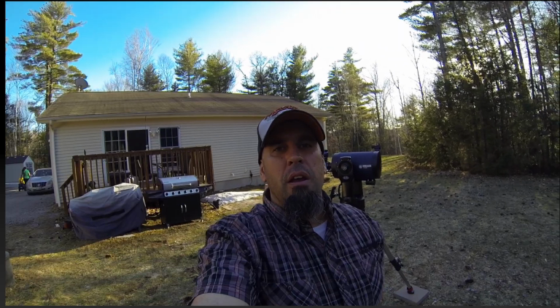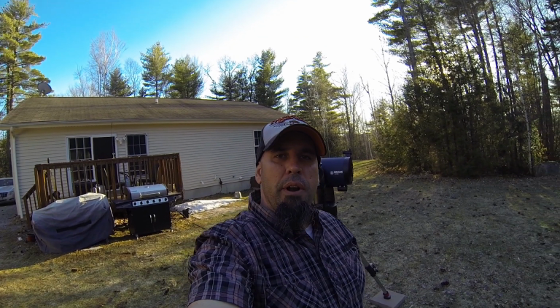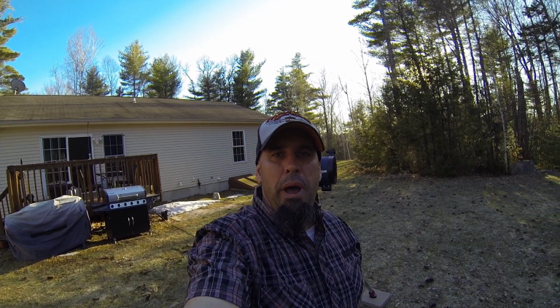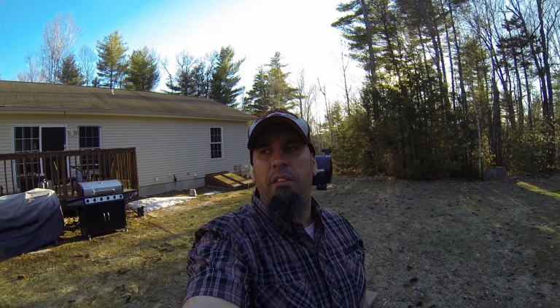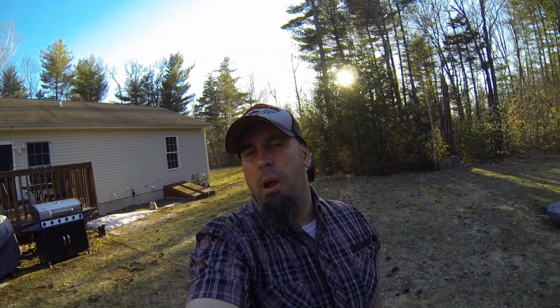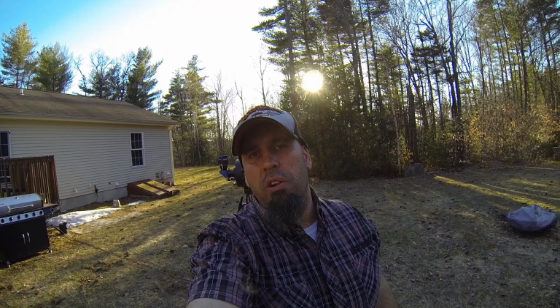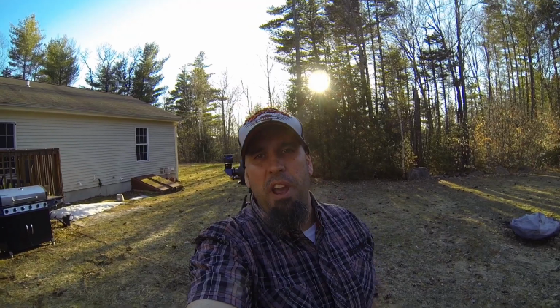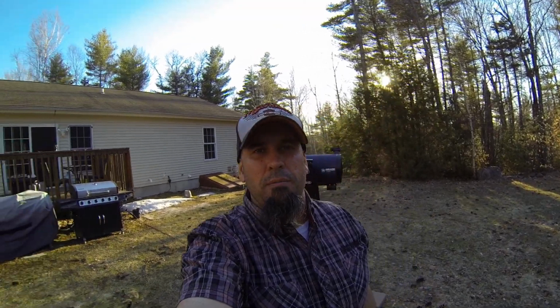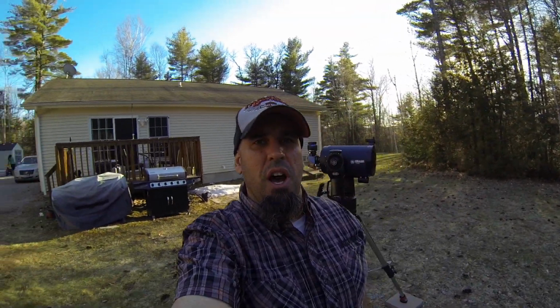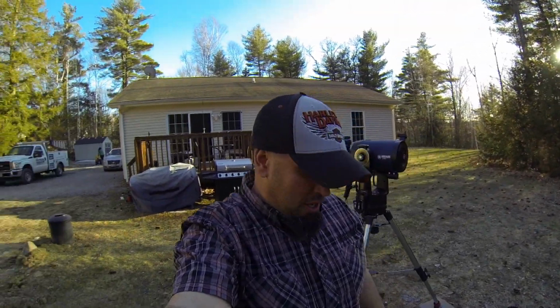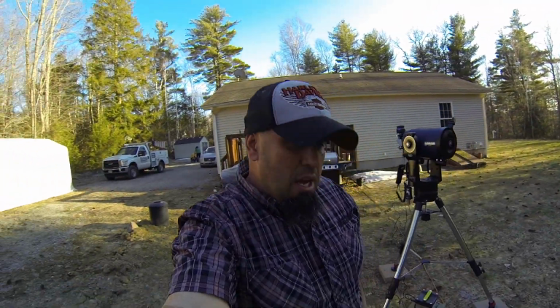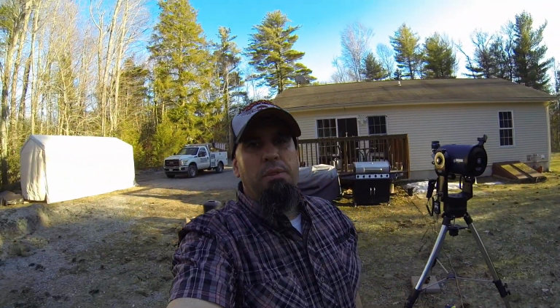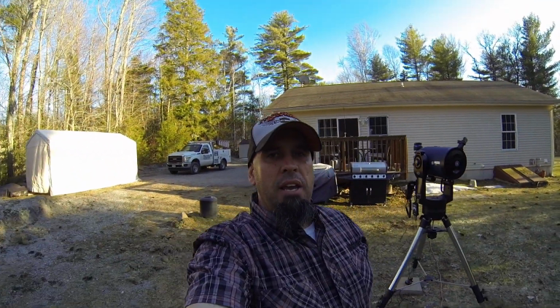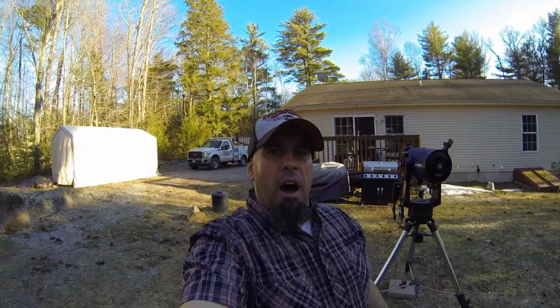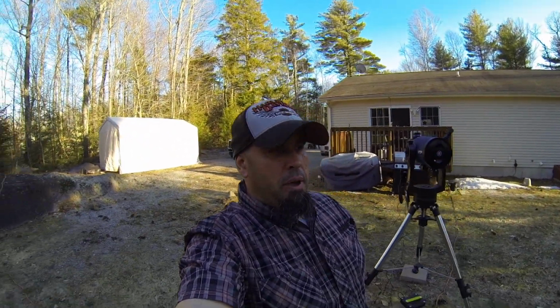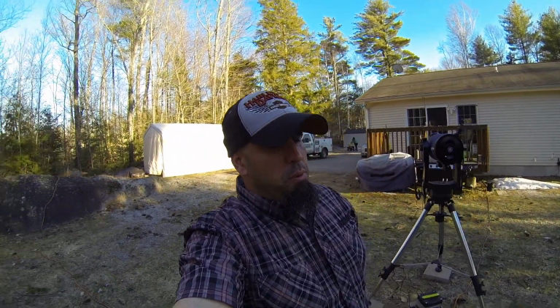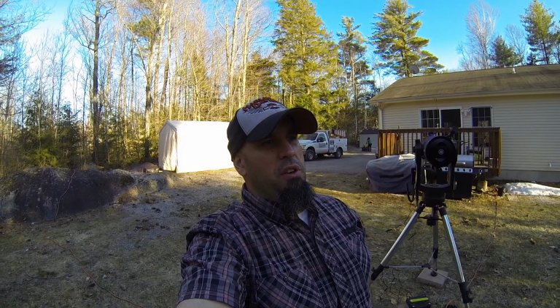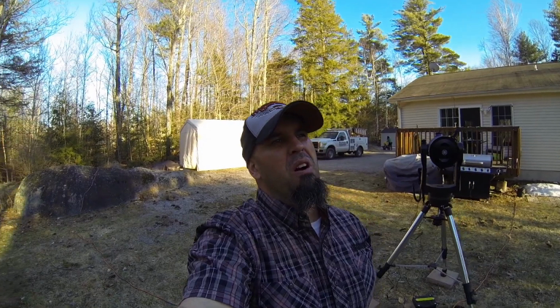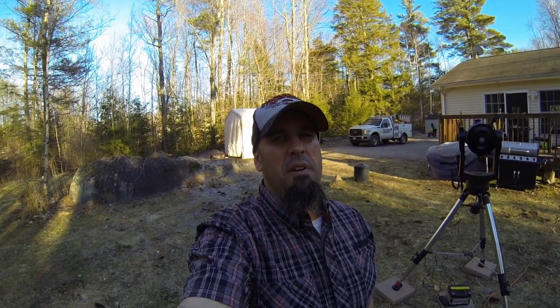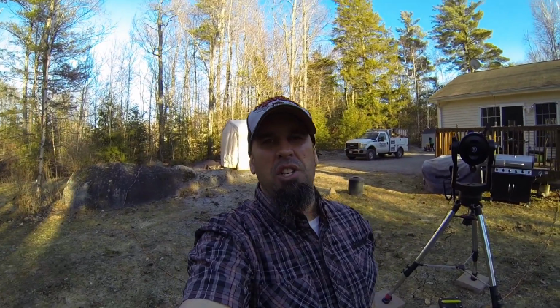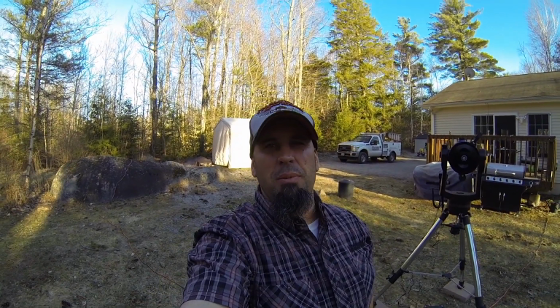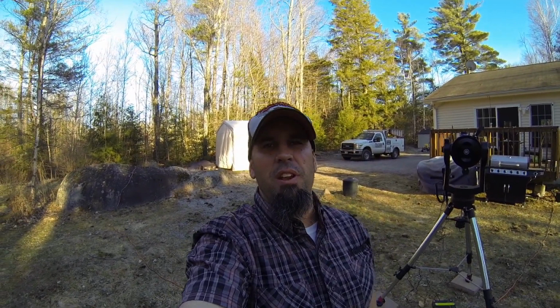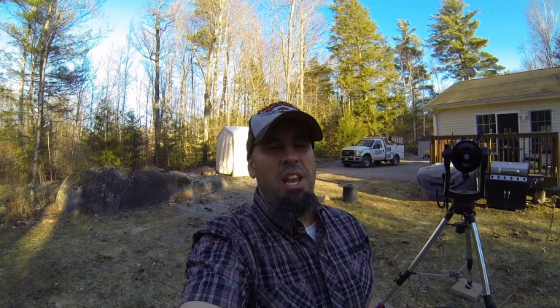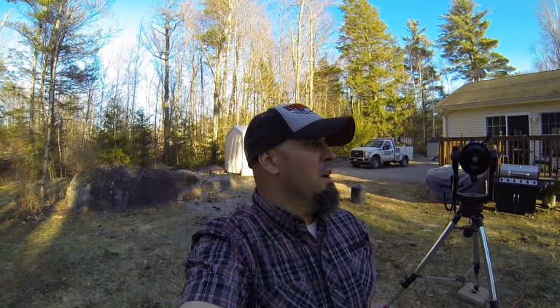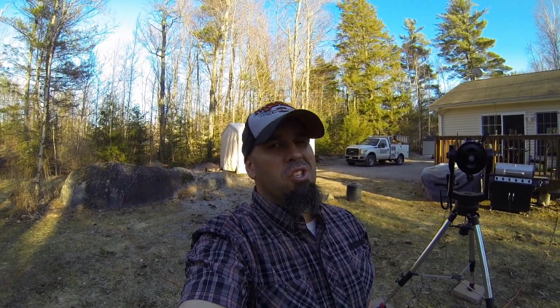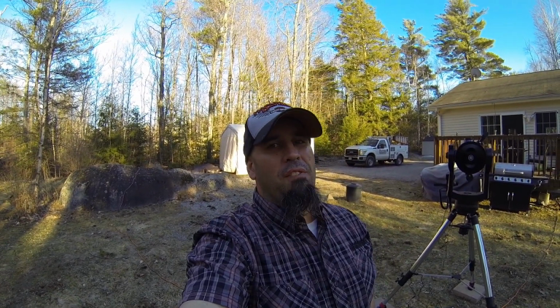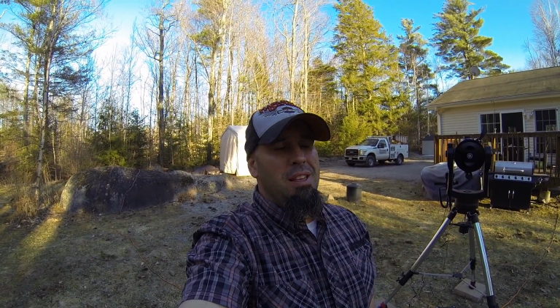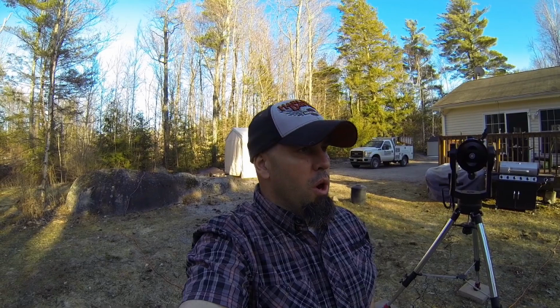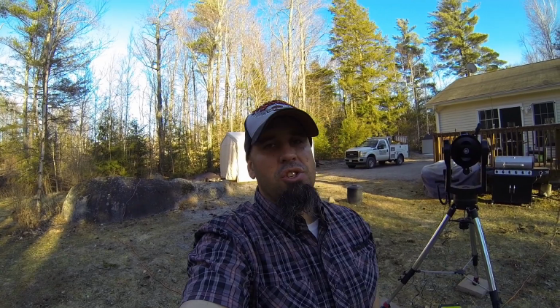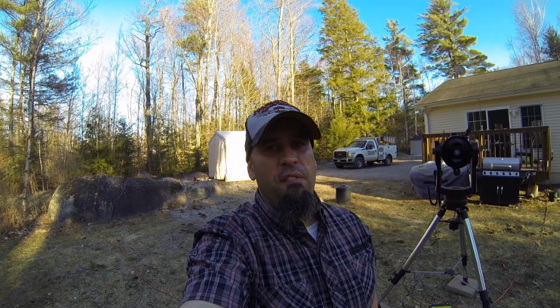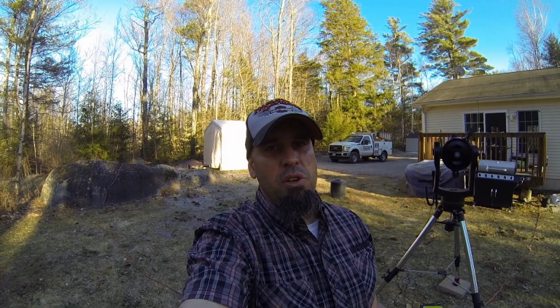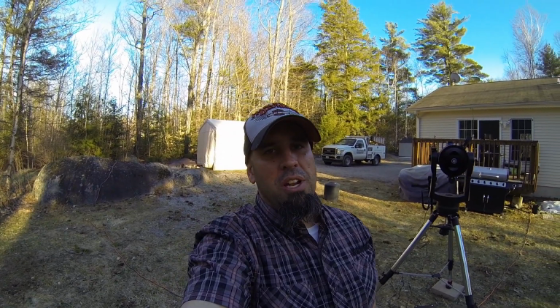Hey everybody, welcome back for another episode of Leap of Faith Farms Under the Stars. I'm Donnie. As most of you that have been checking out some of these videos have seen, we just got back from NEAF — that's the Northeast Astronomy Forum for 2018.